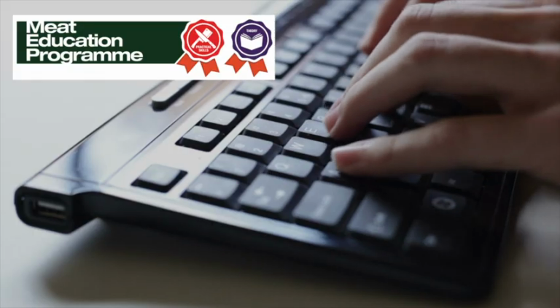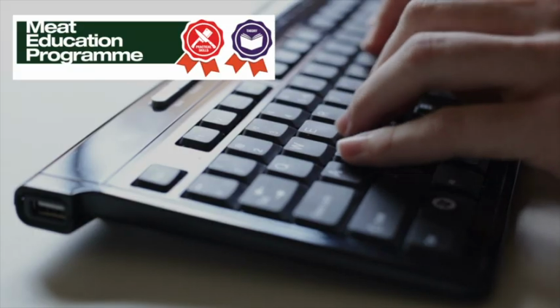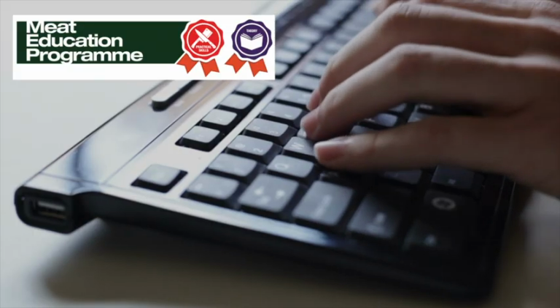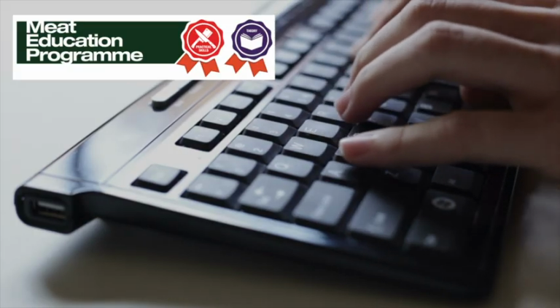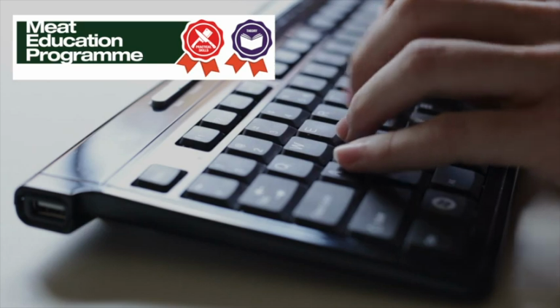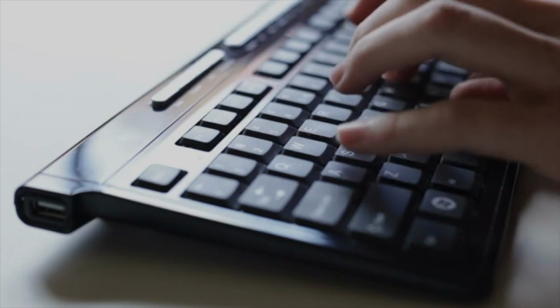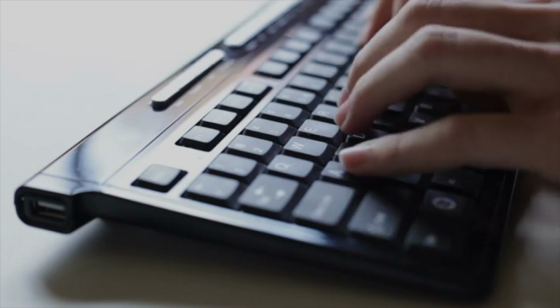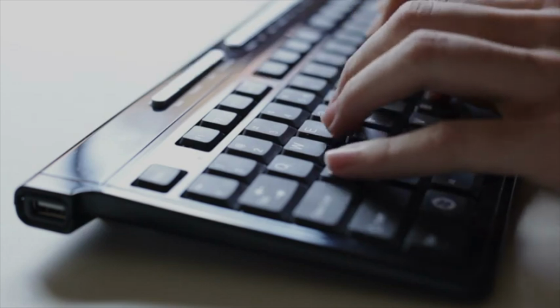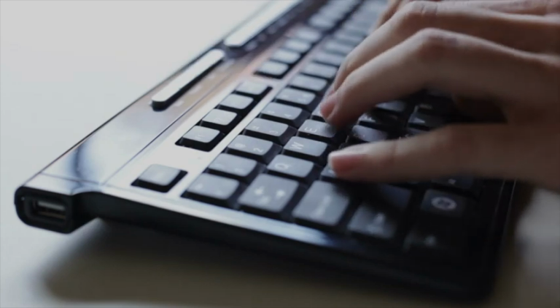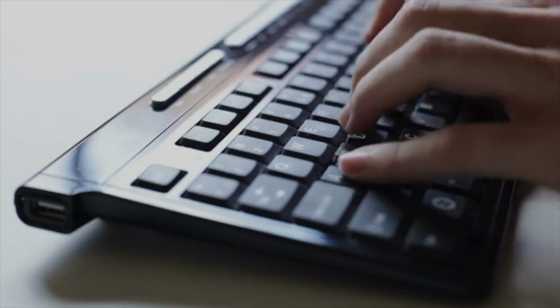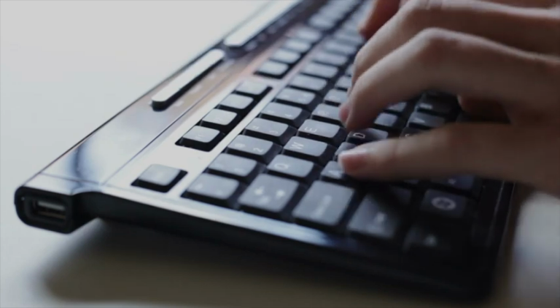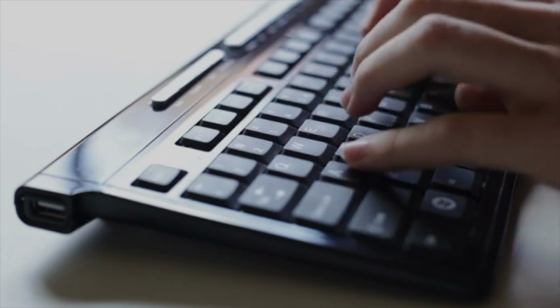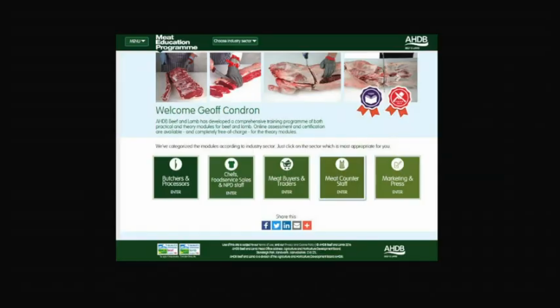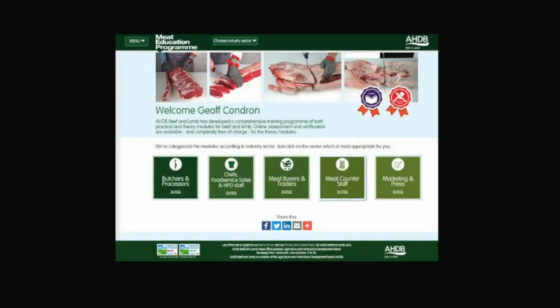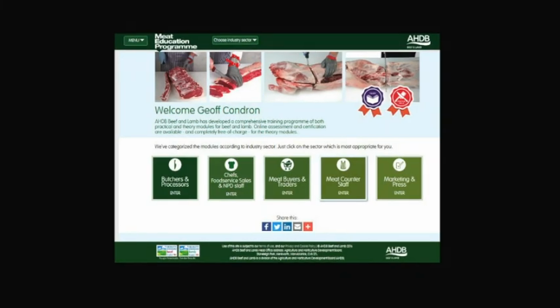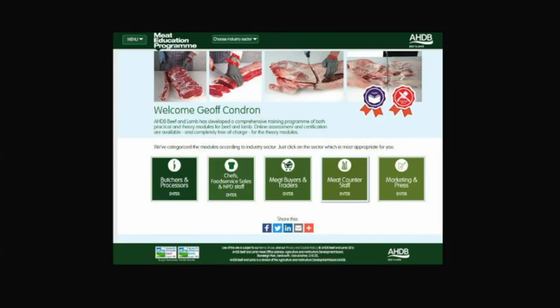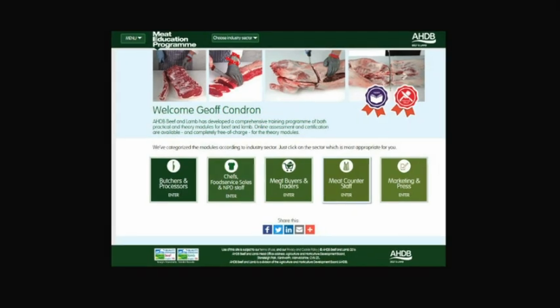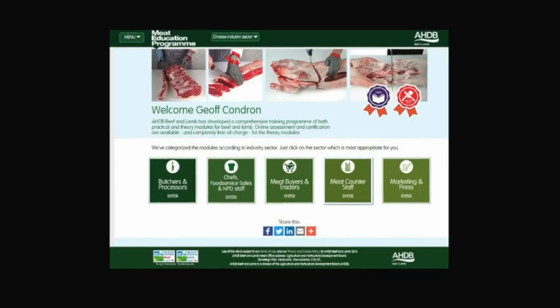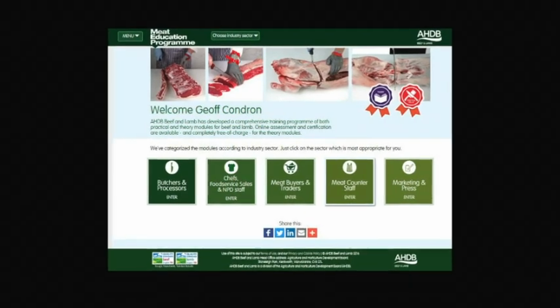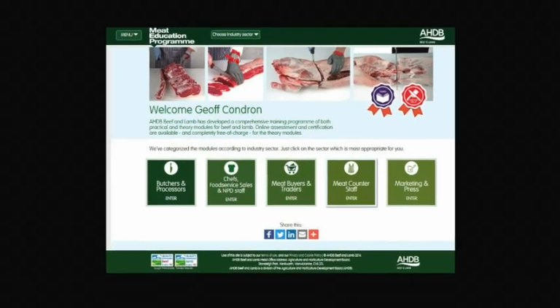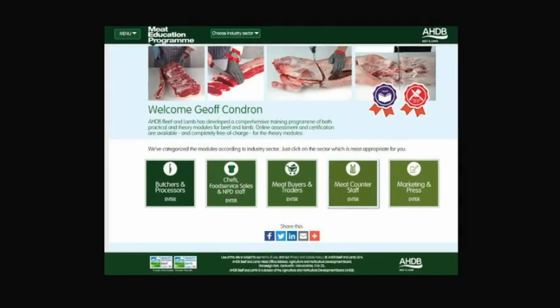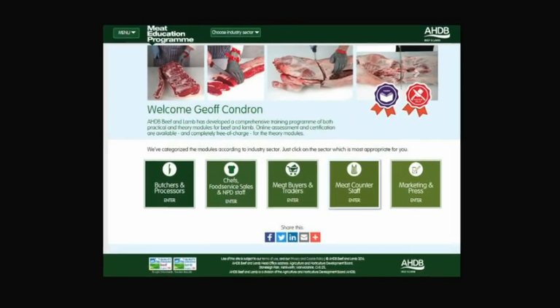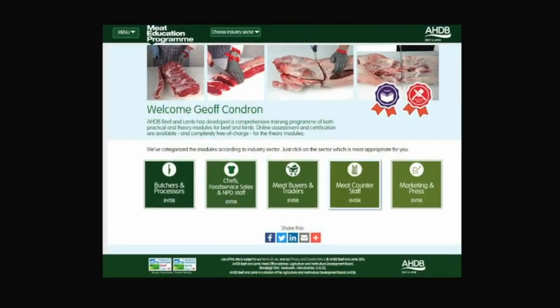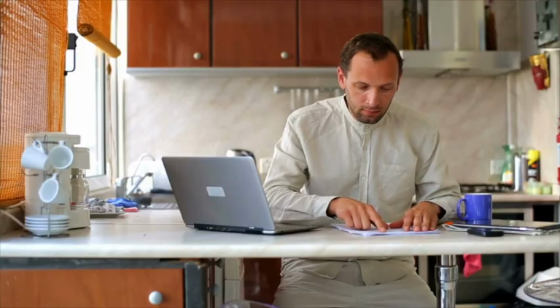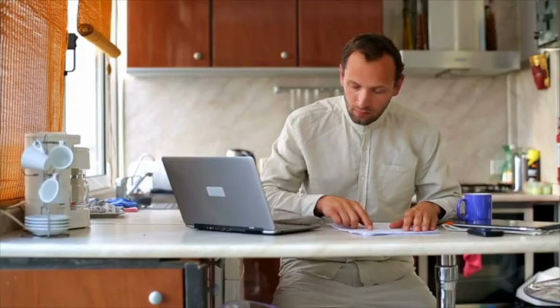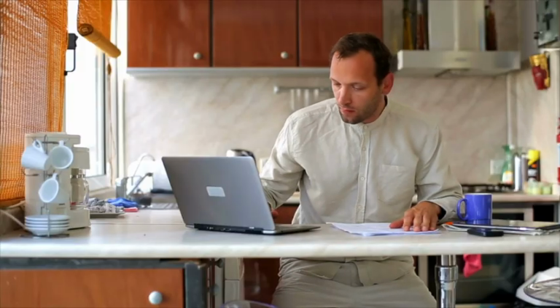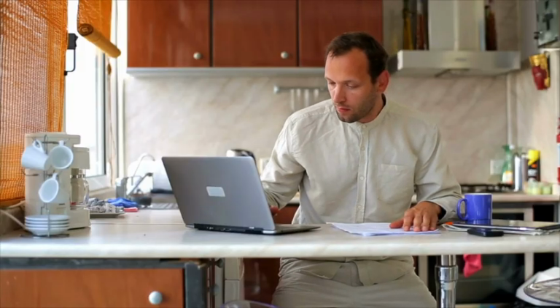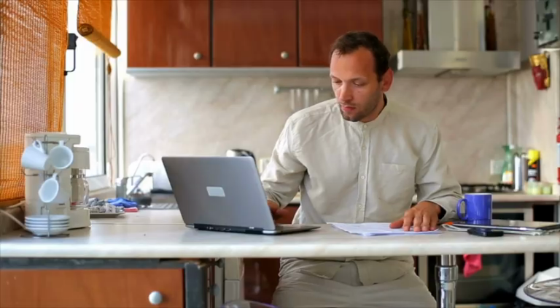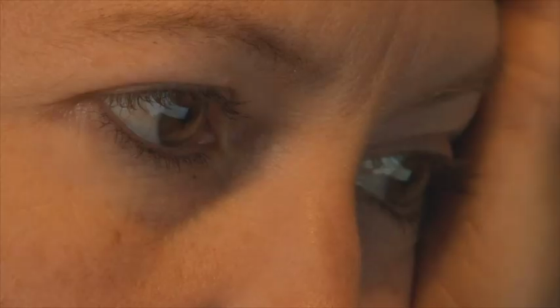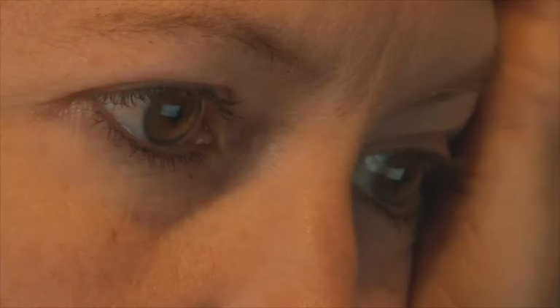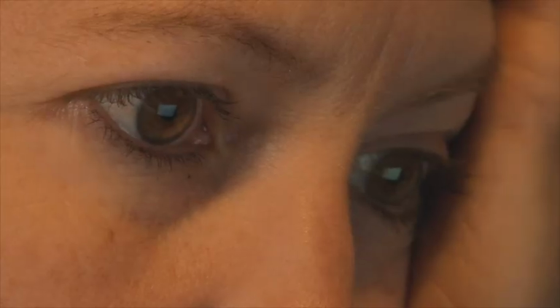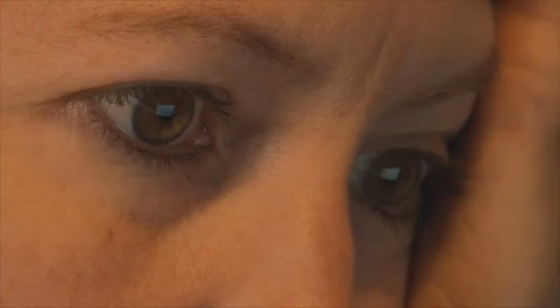AHDB Beef and Lamb has launched the Meat Education Programme, an accessible and free to use web-based educational resource for the whole of the meat industry. It aims to help you enhance both your knowledge and understanding and provide you with certification.